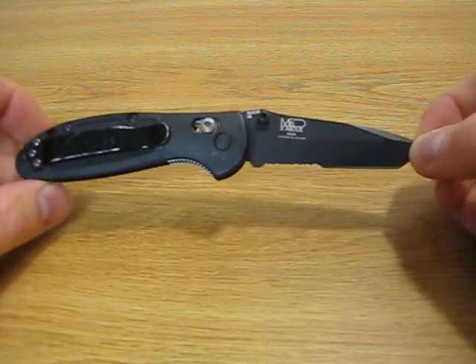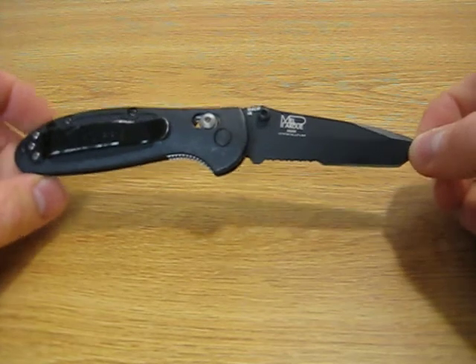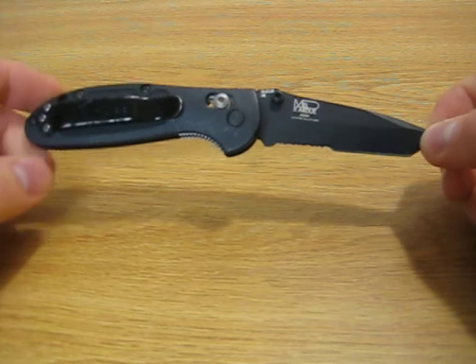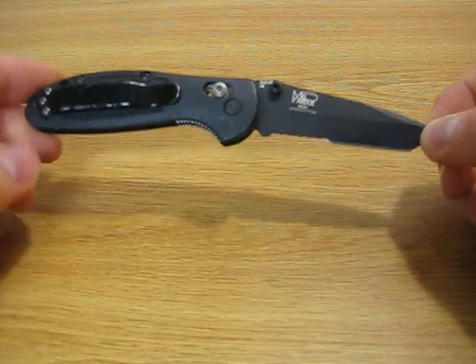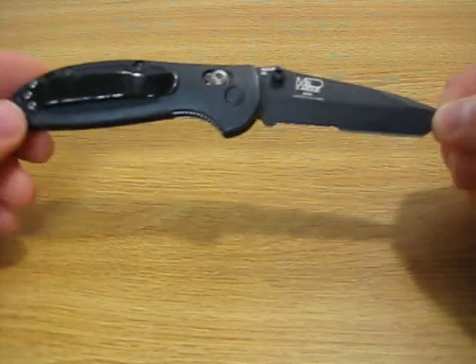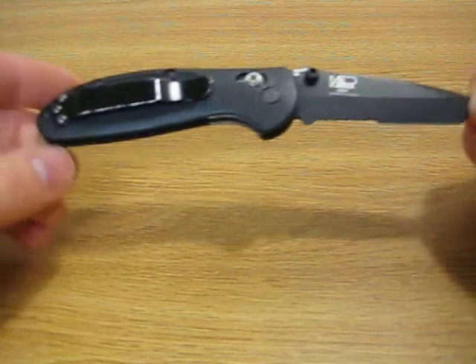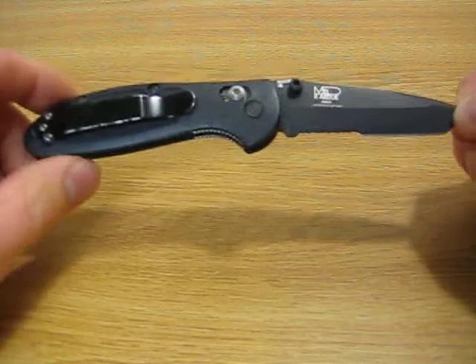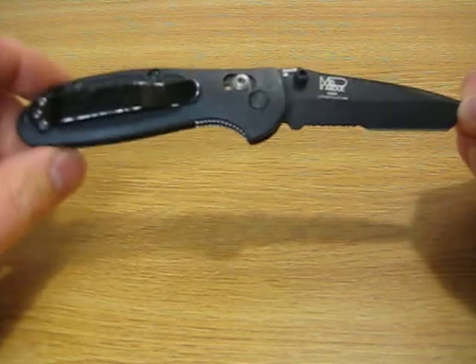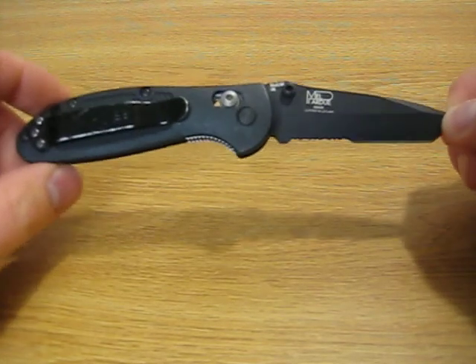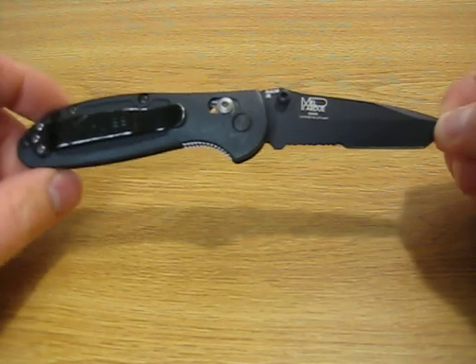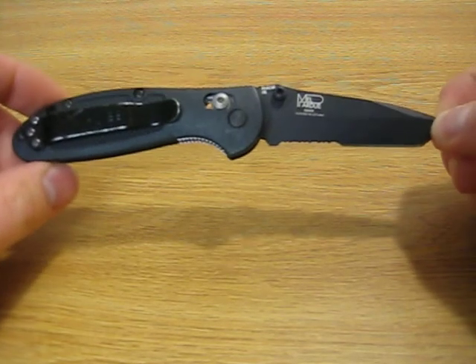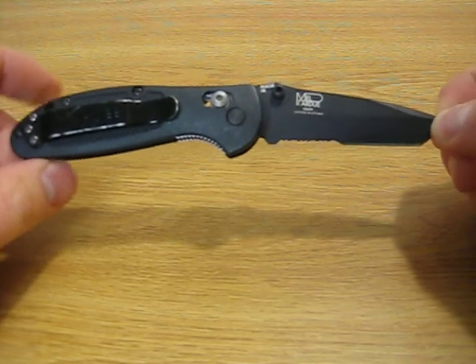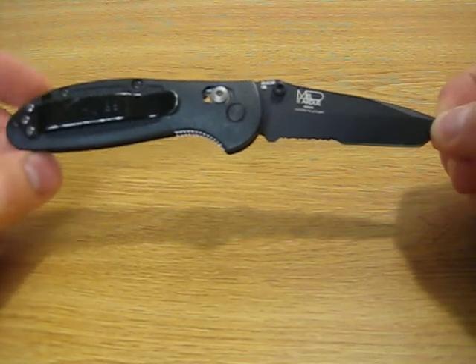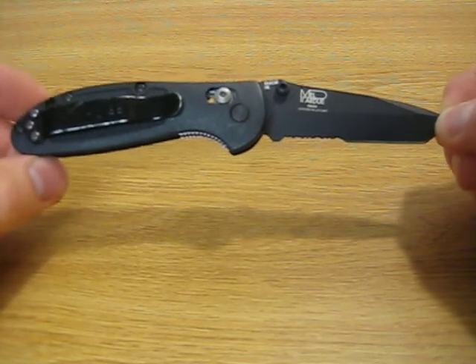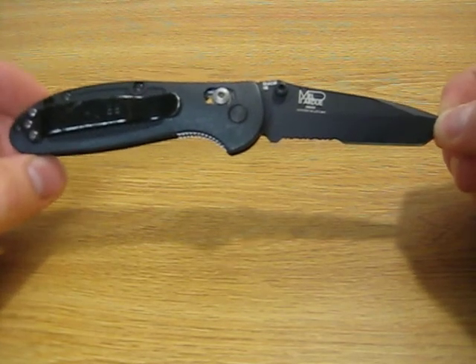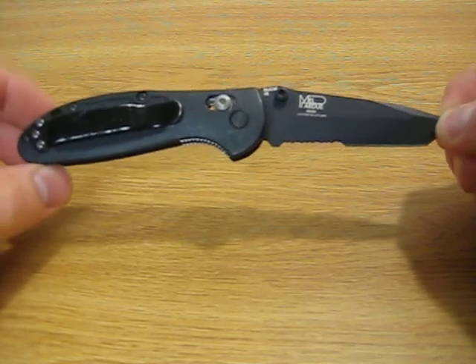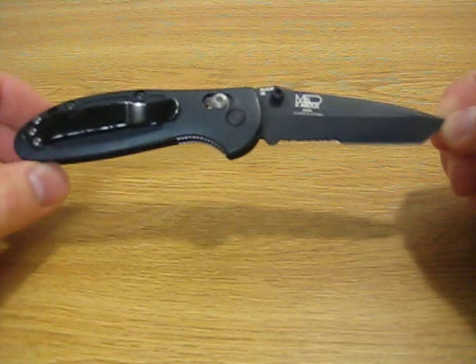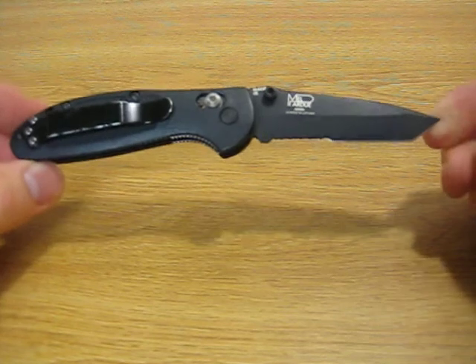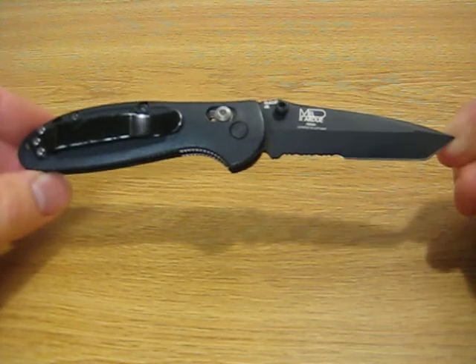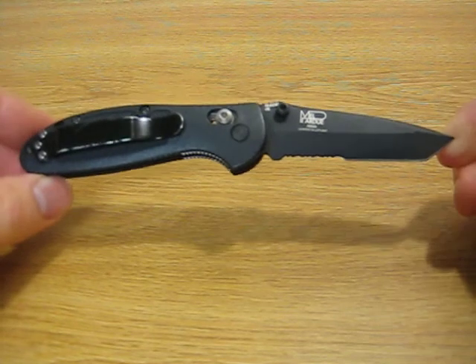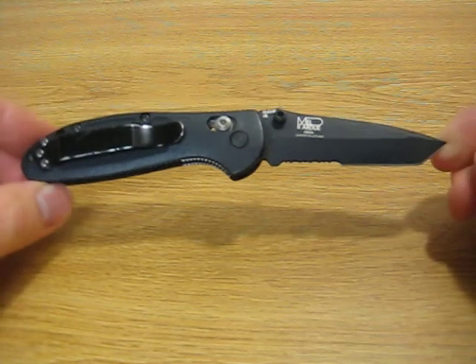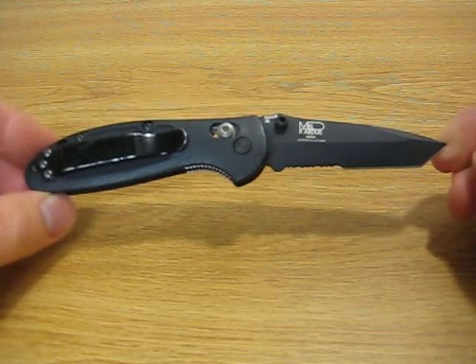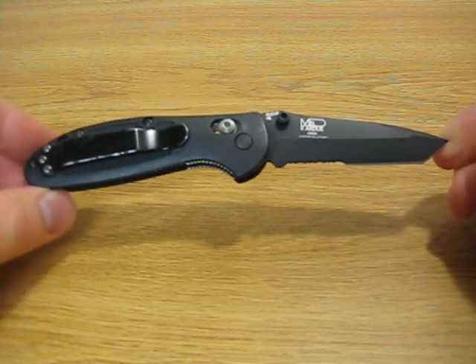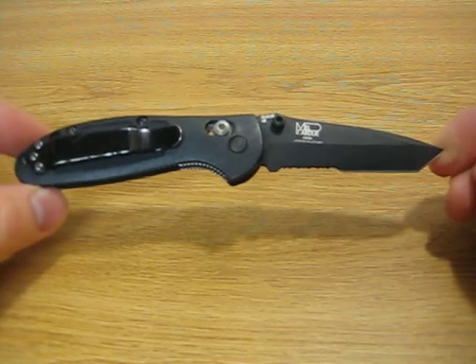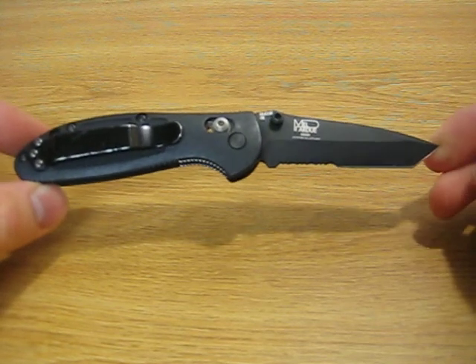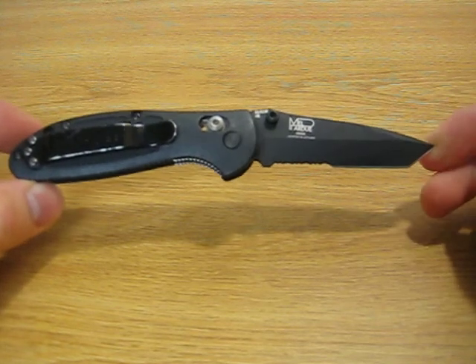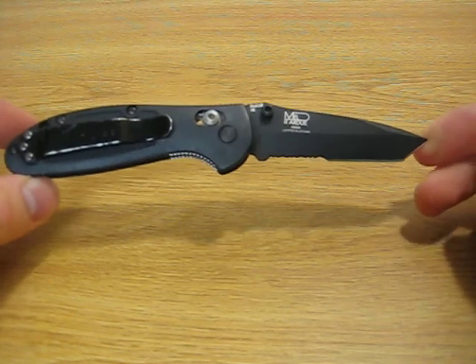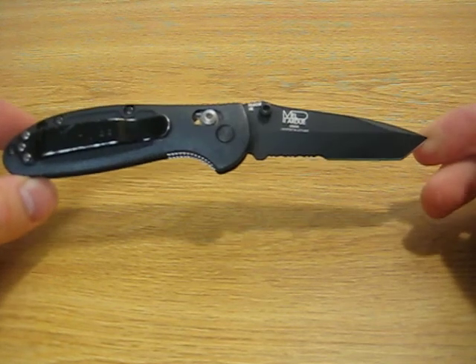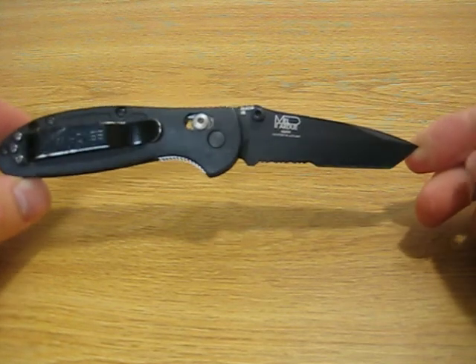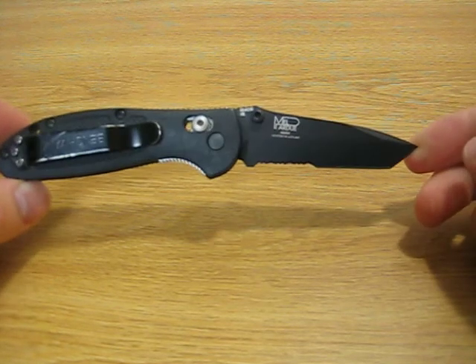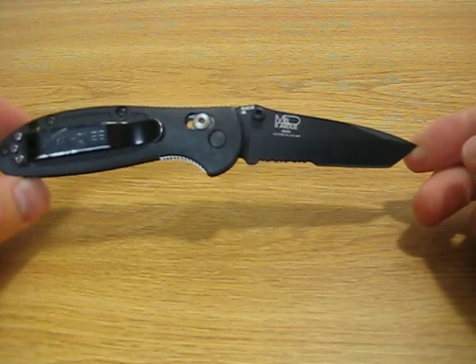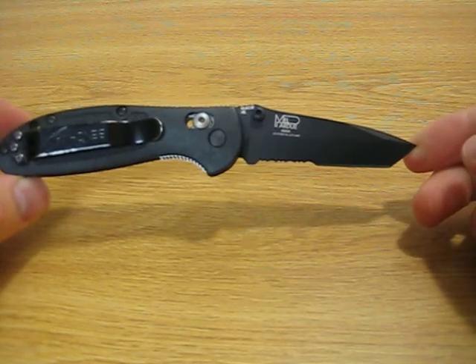Overall, this has become my favorite EDC knife and I am never ever without it. I pretty much always have it on my person and I love it.